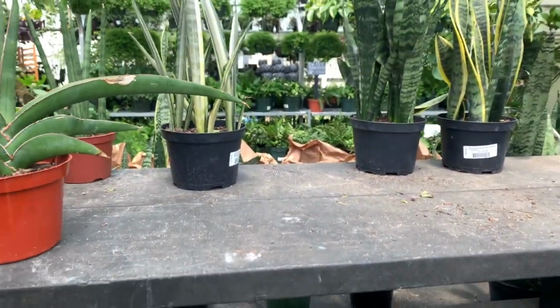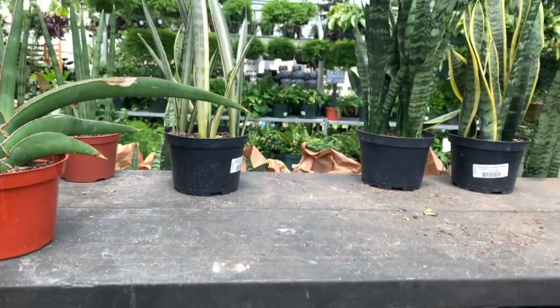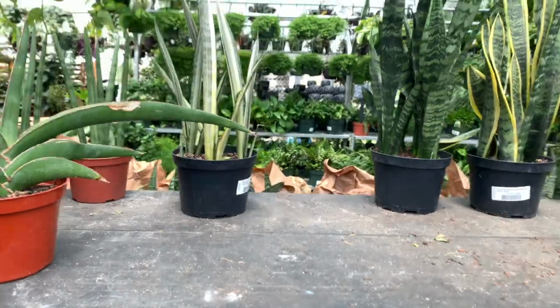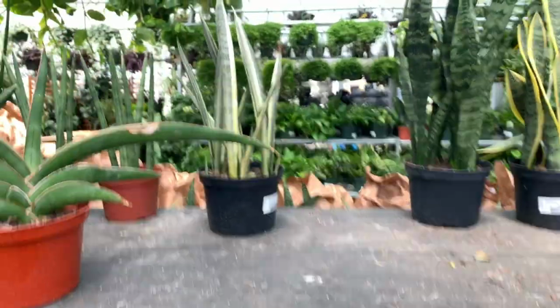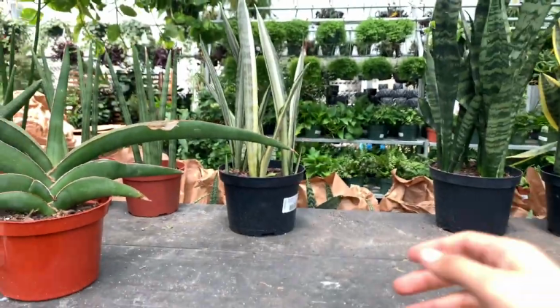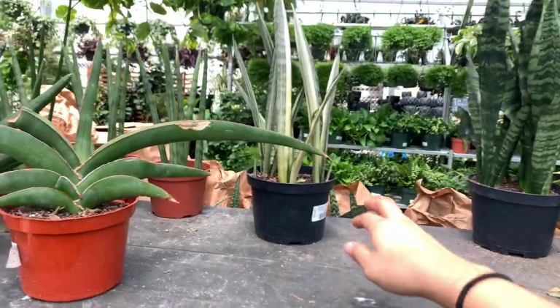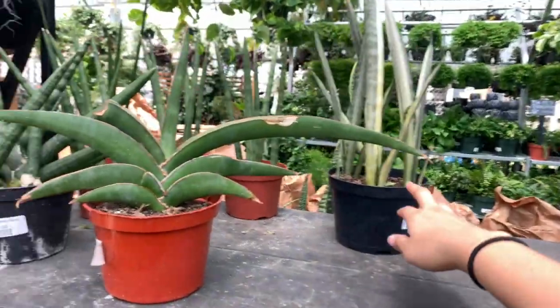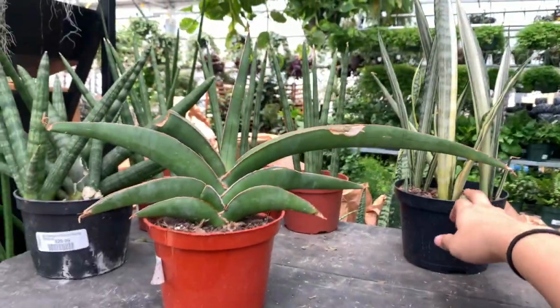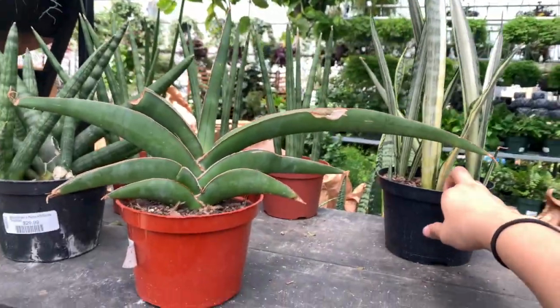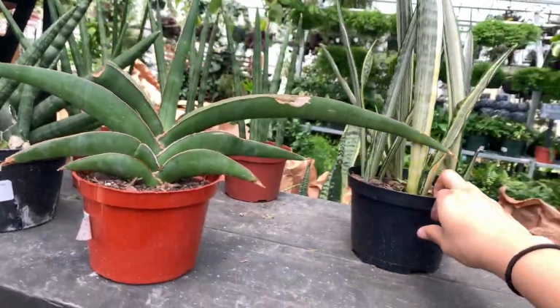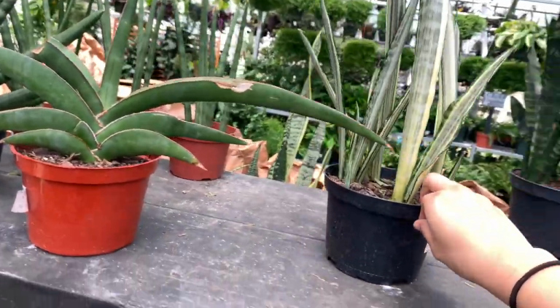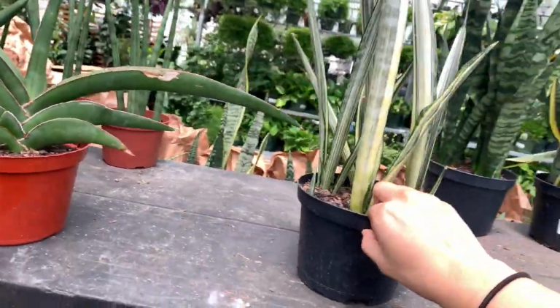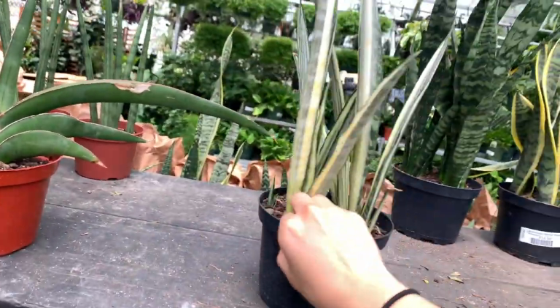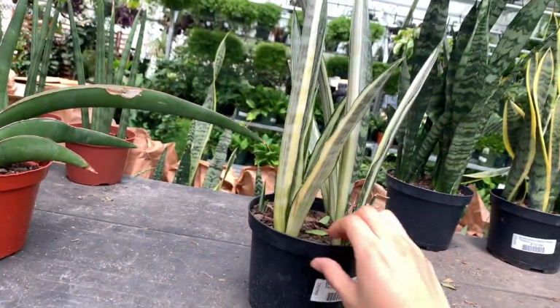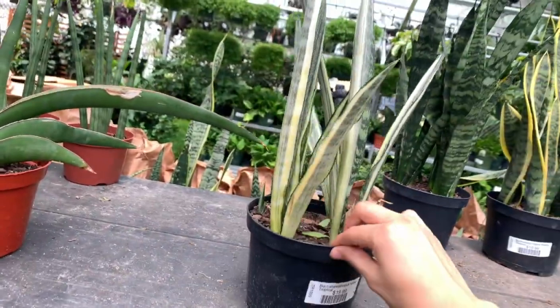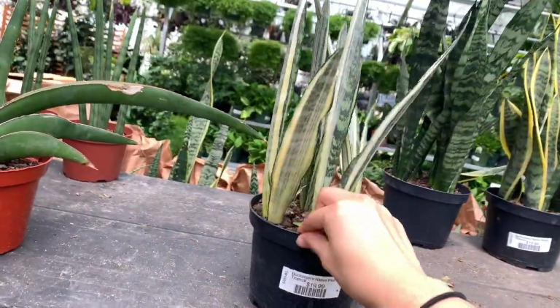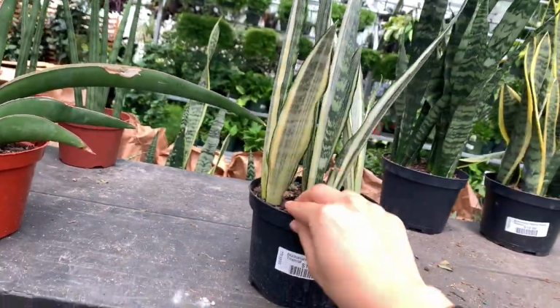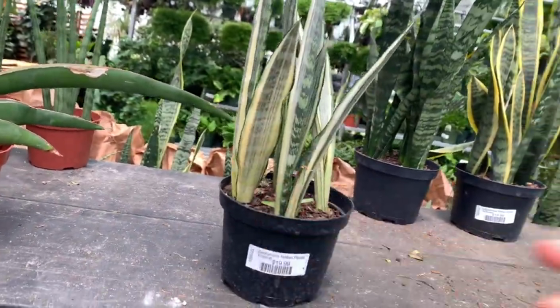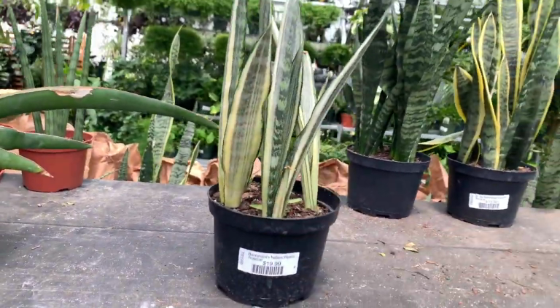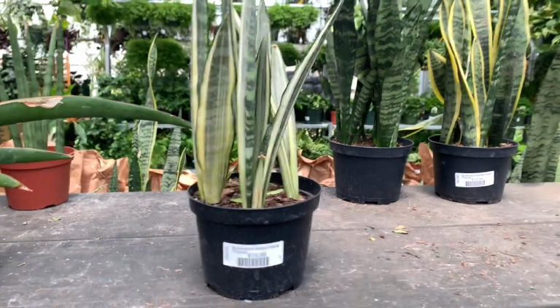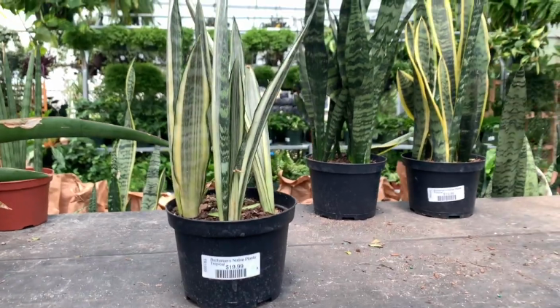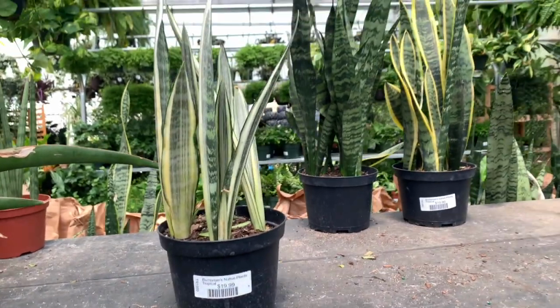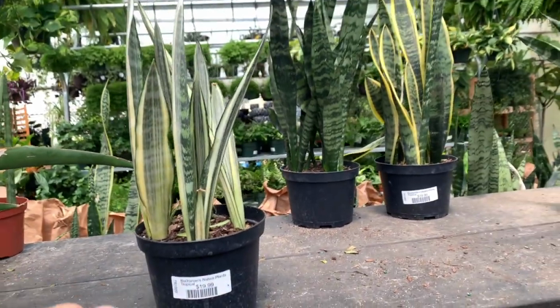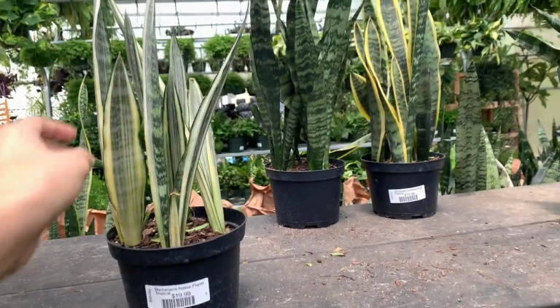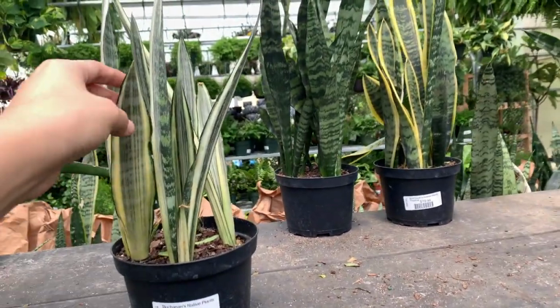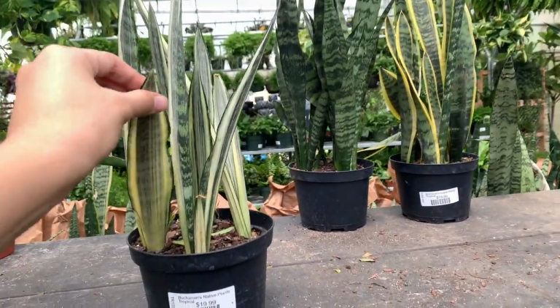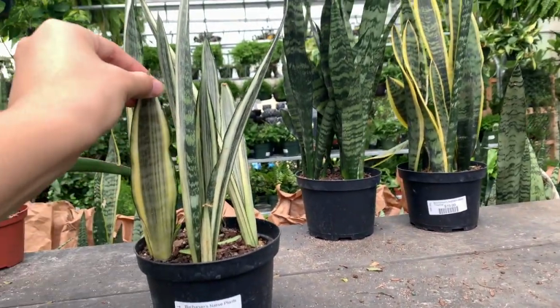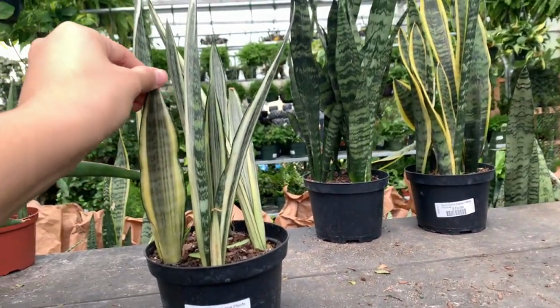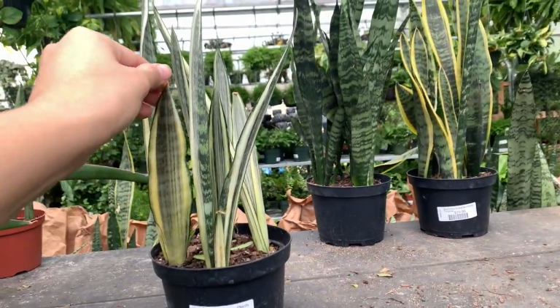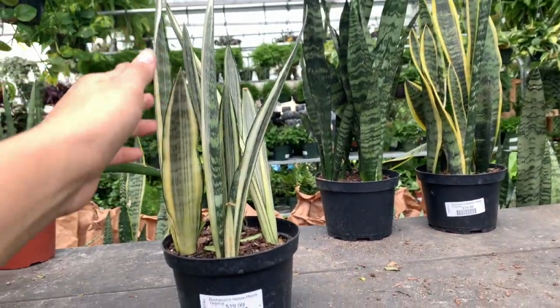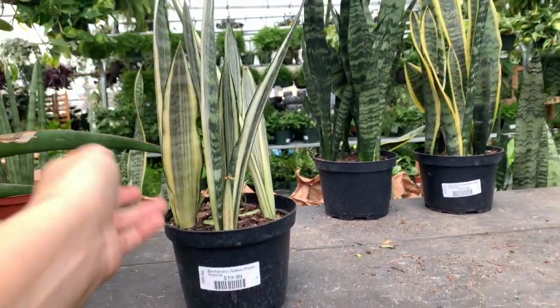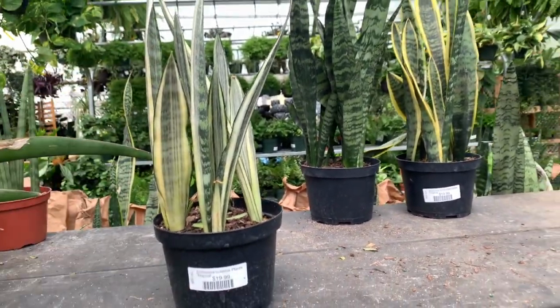And then they have this — I think it's called a Bantle Sensation. Super cool, I've been looking for one of these but again, $20, a little too much for me.